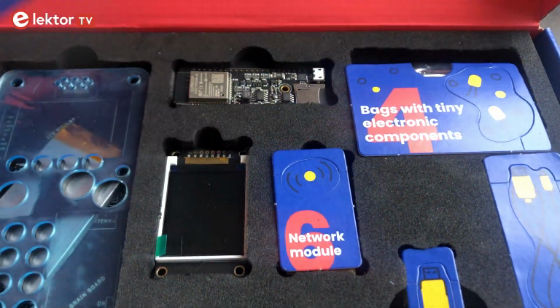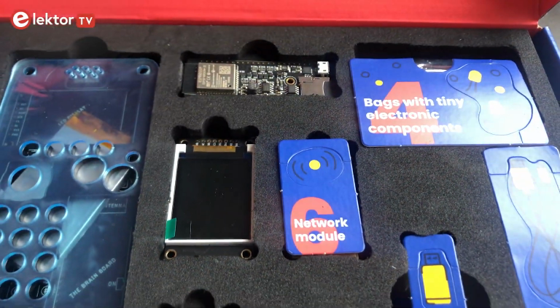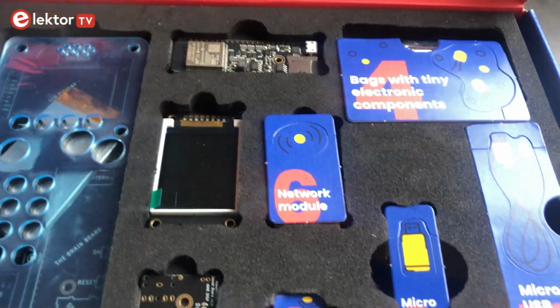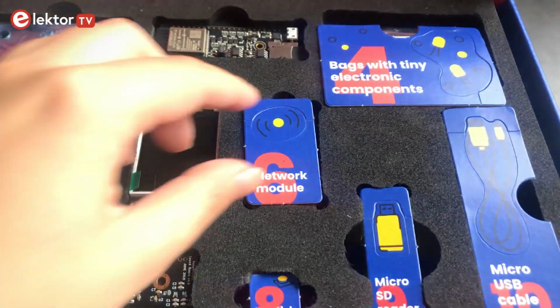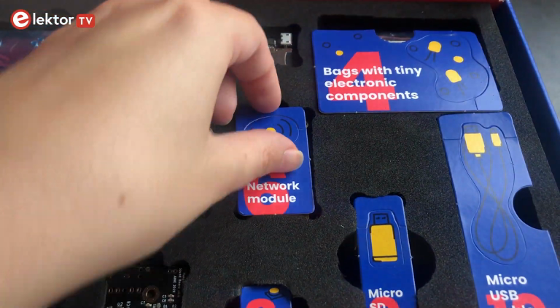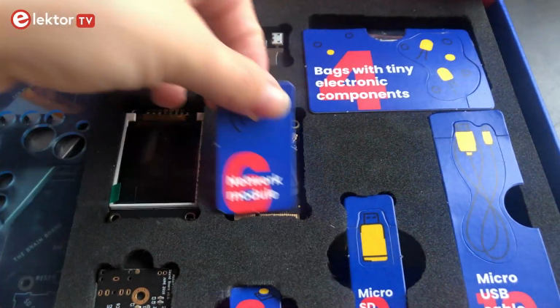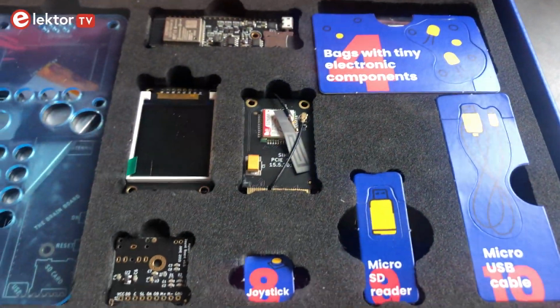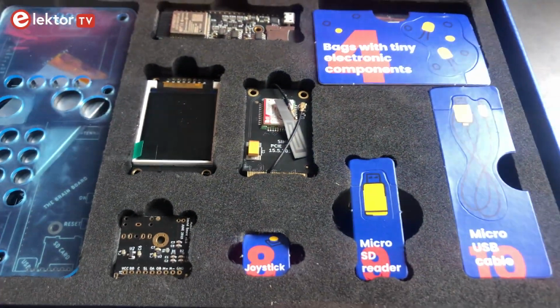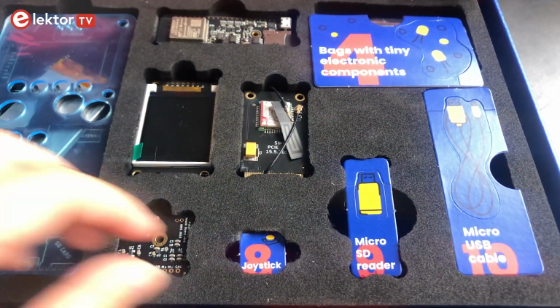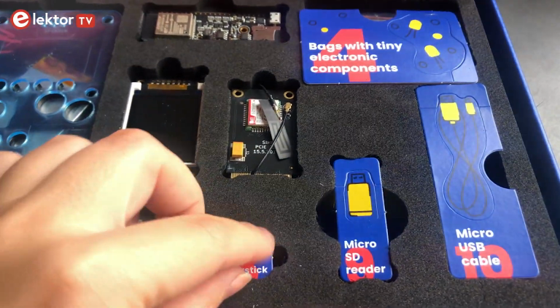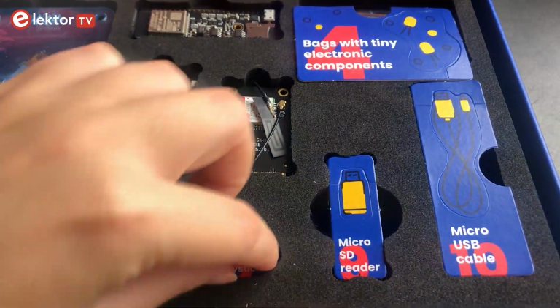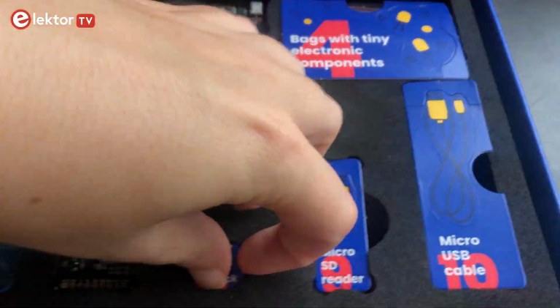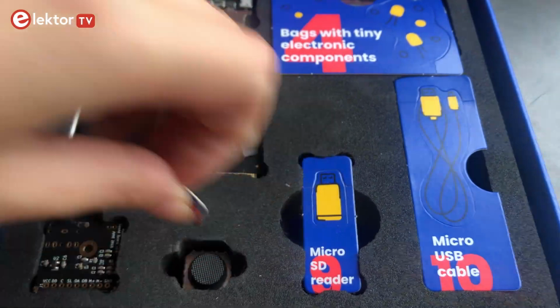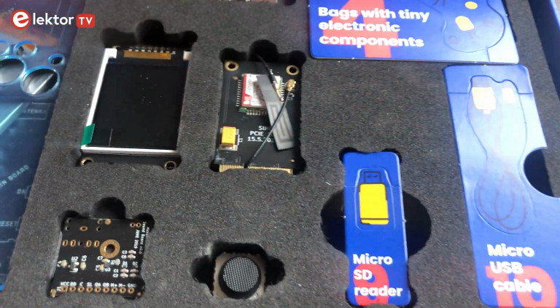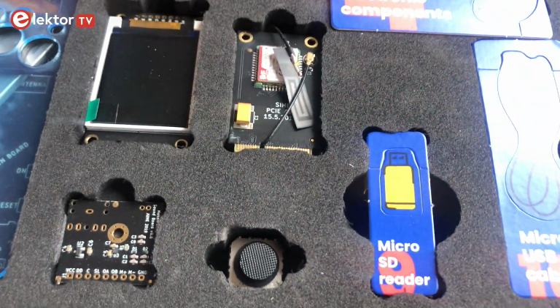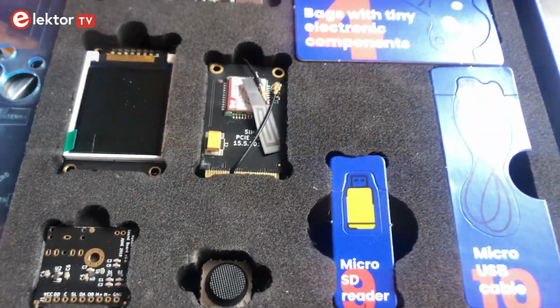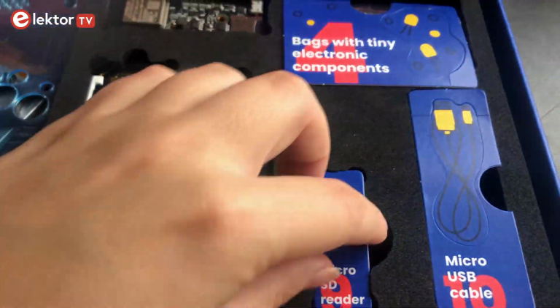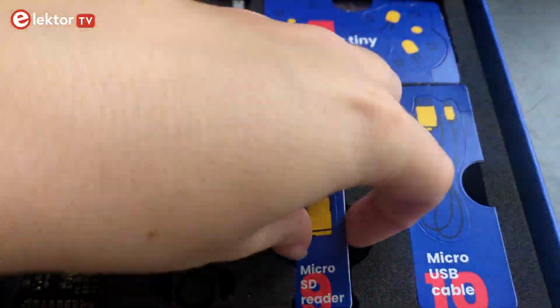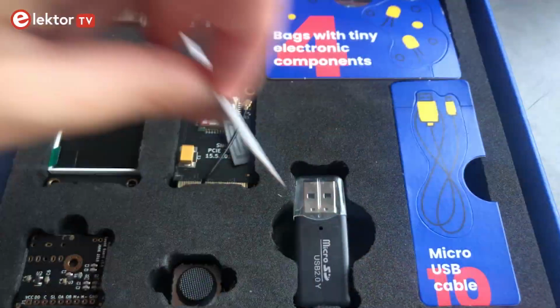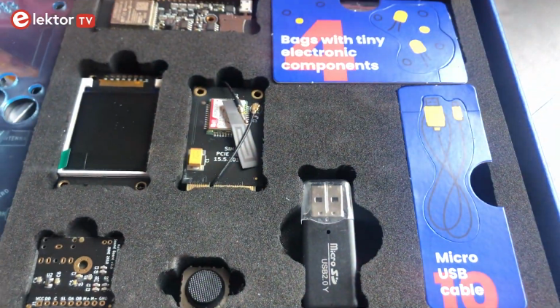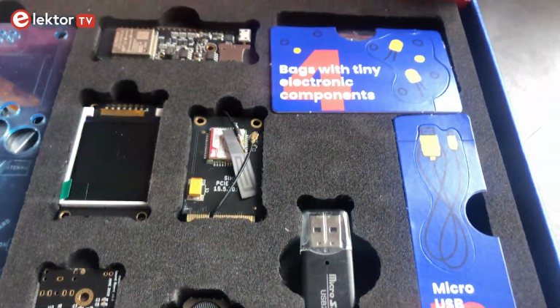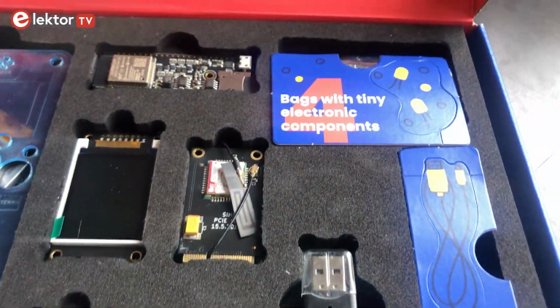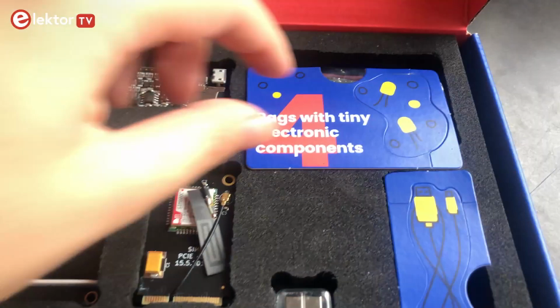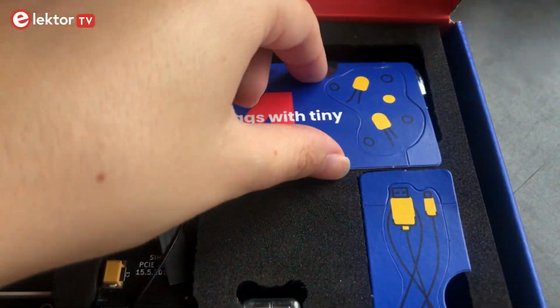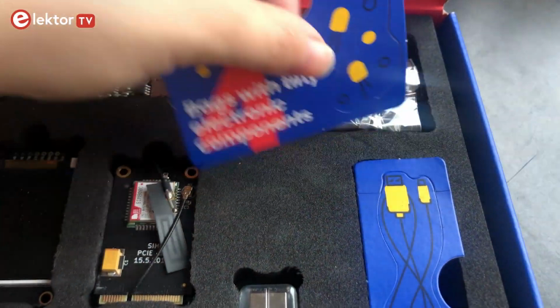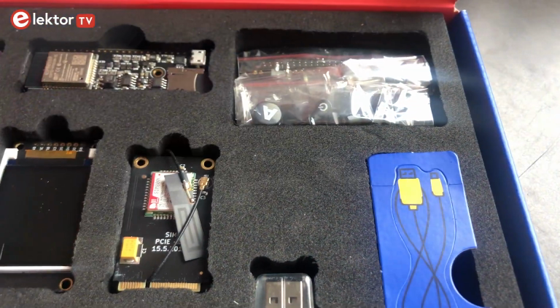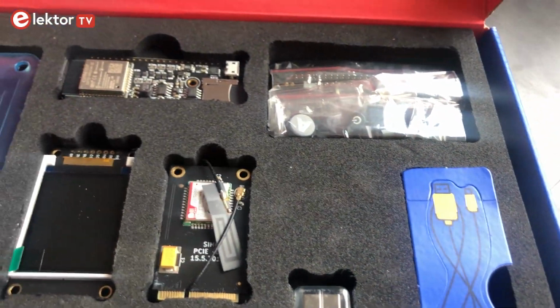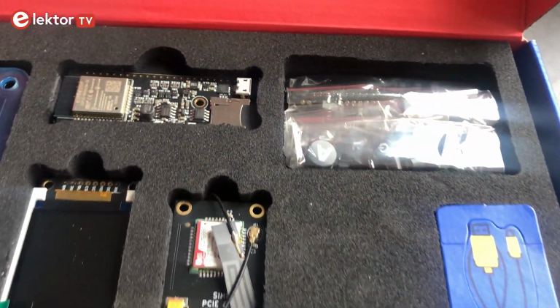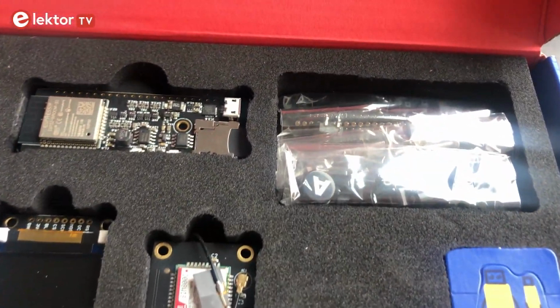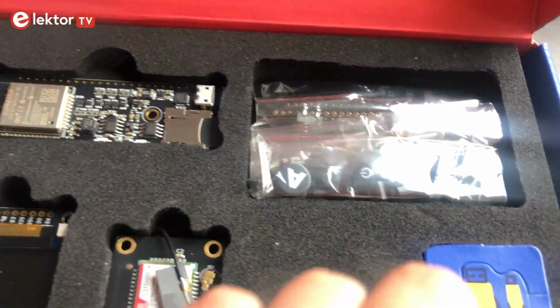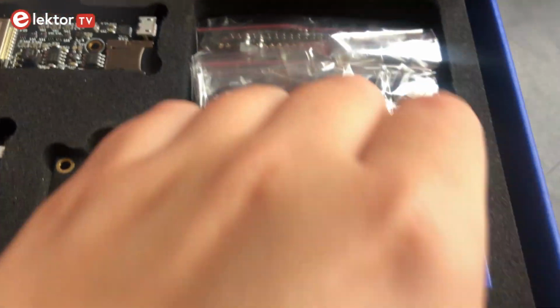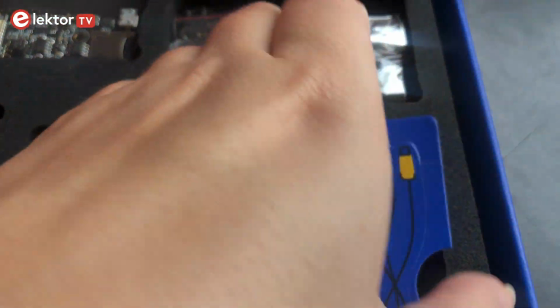This is the network module, and here you will find the joystick, and over there the micro SD reader. Here we have the bags with all the tiny electronics components, and last but not least the USB cable.